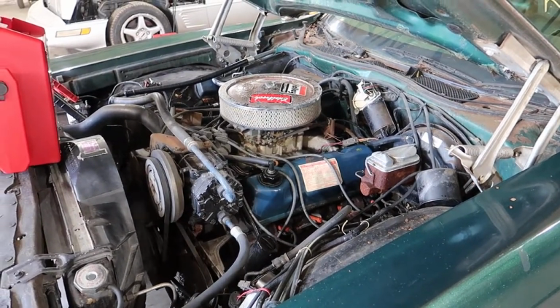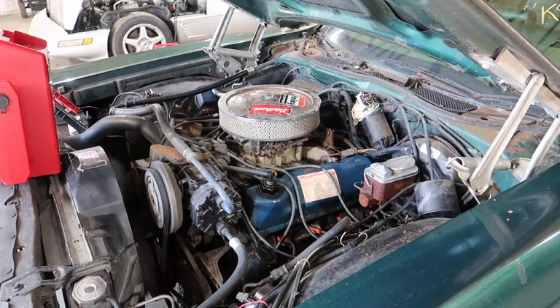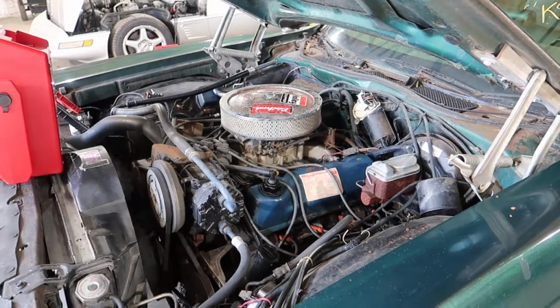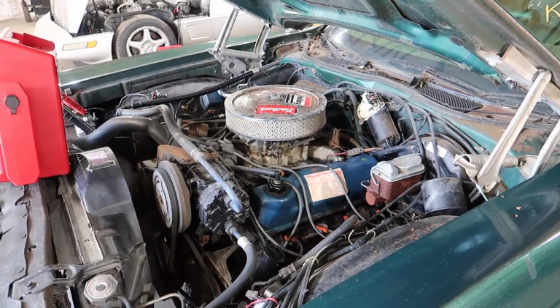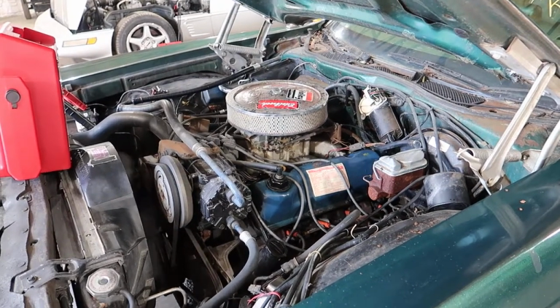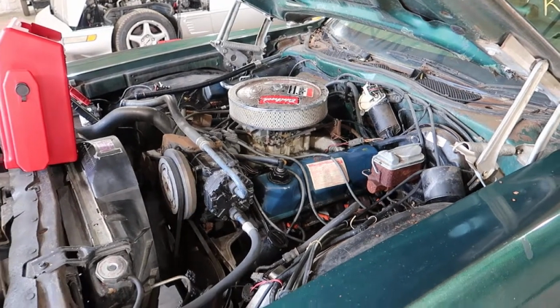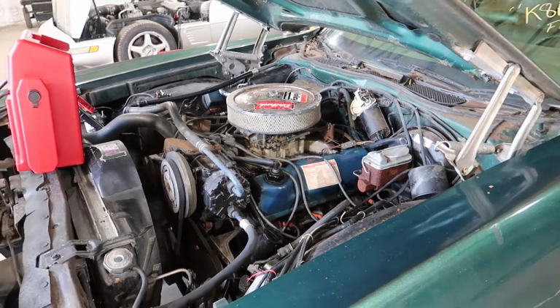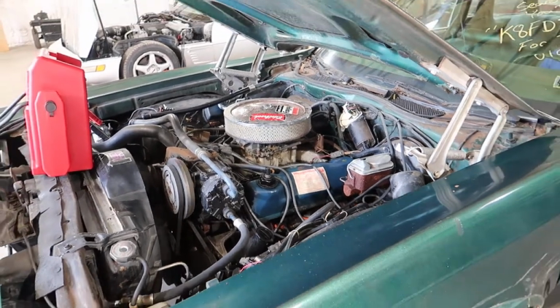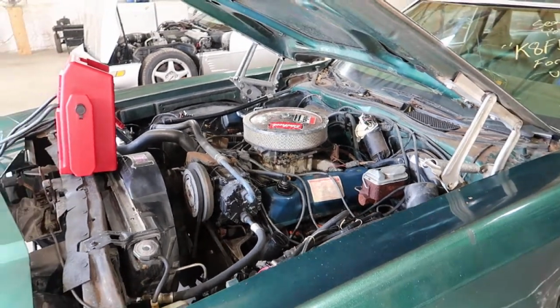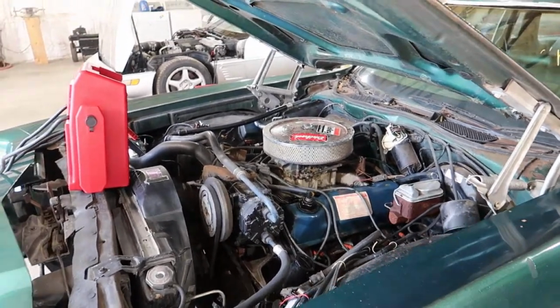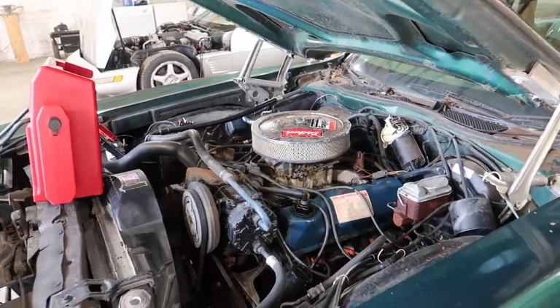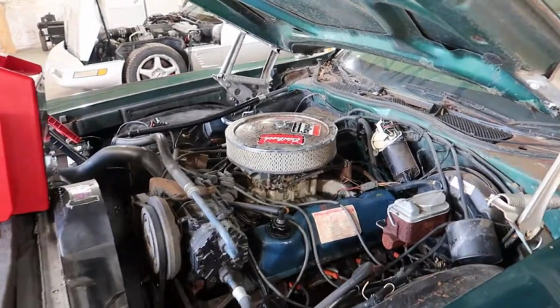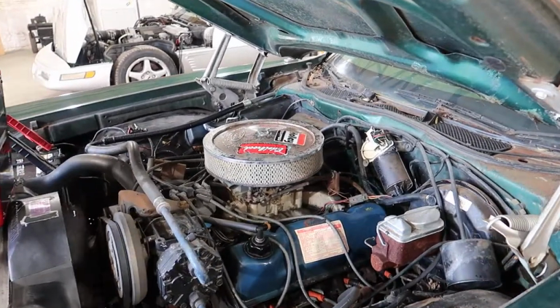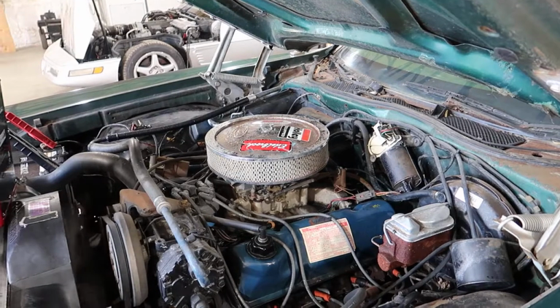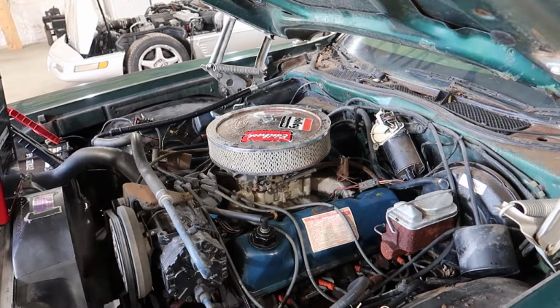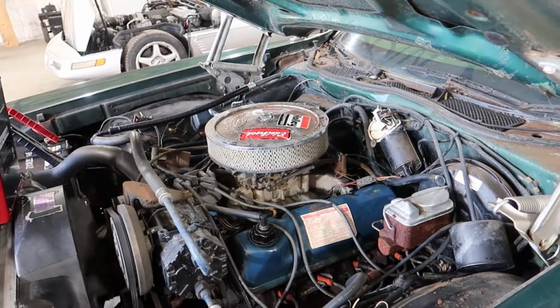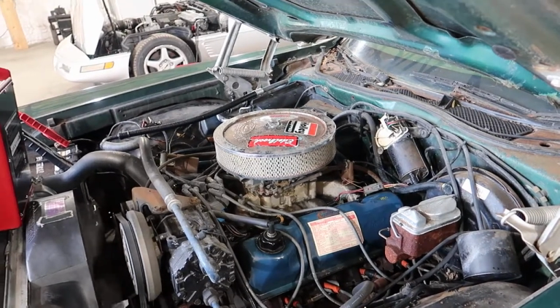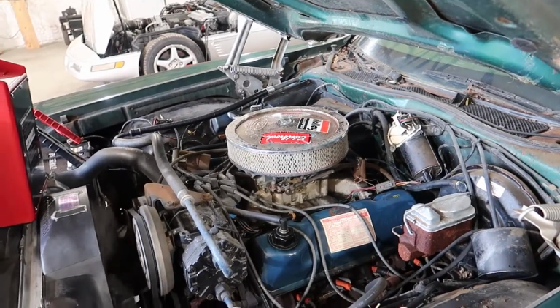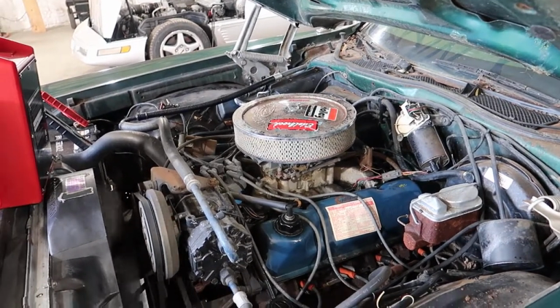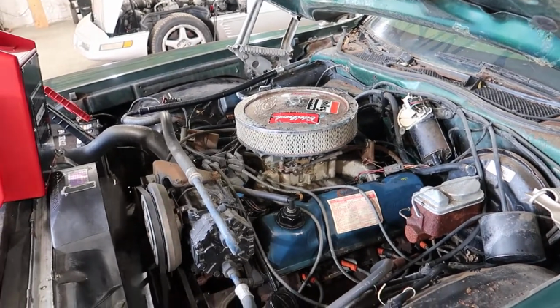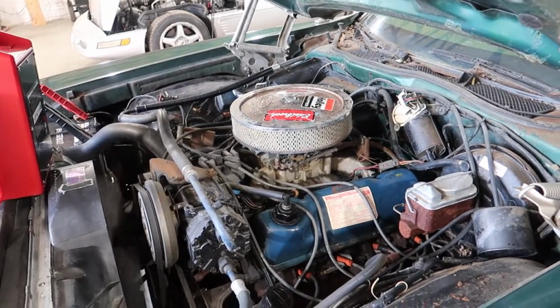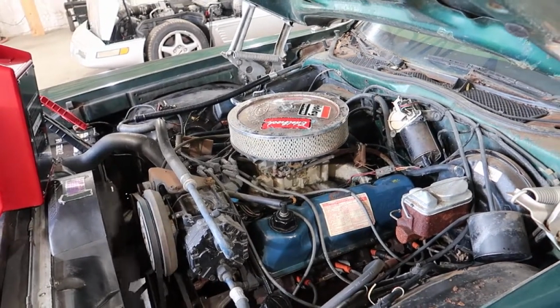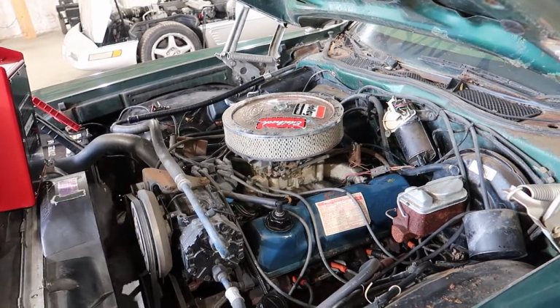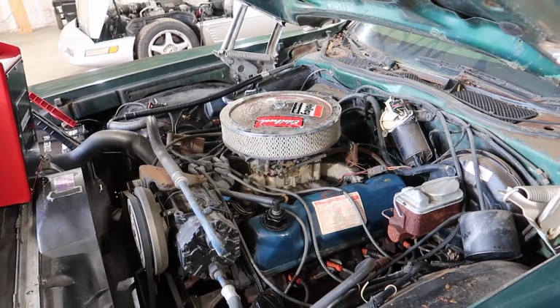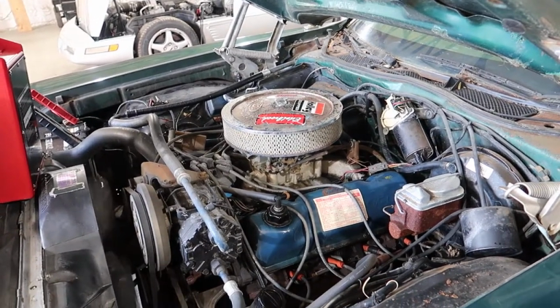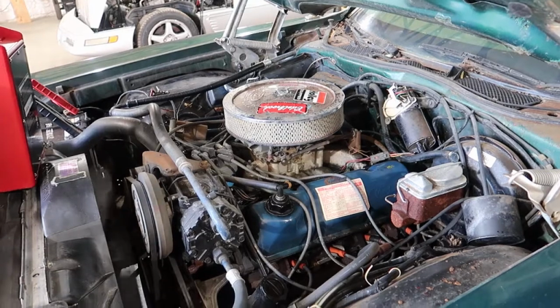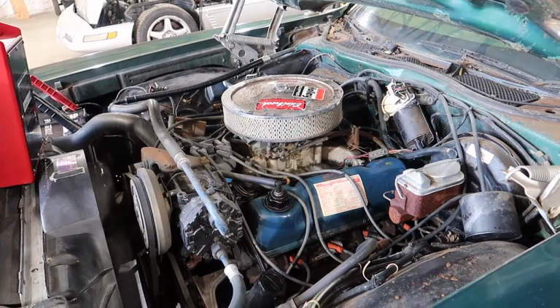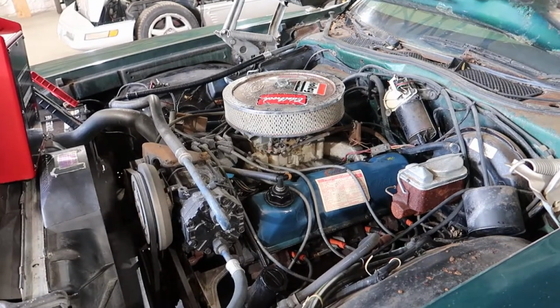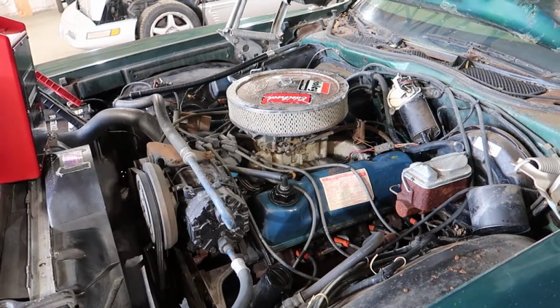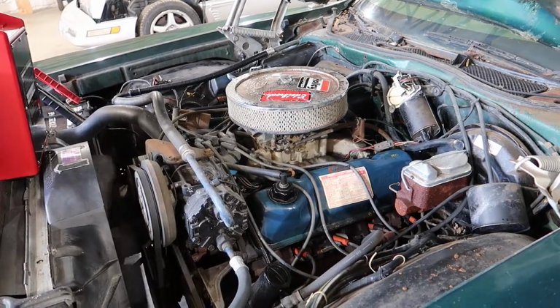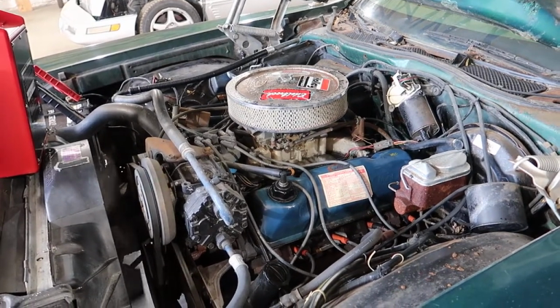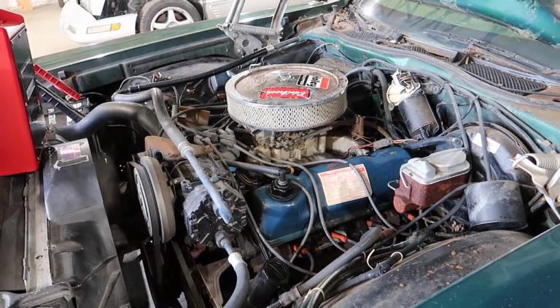I'm going to let it die out. It won't stay running a long time at idle, but with a carbureted motor we don't really let them get super warmed up to let them idle. That's about where it idles, right there.